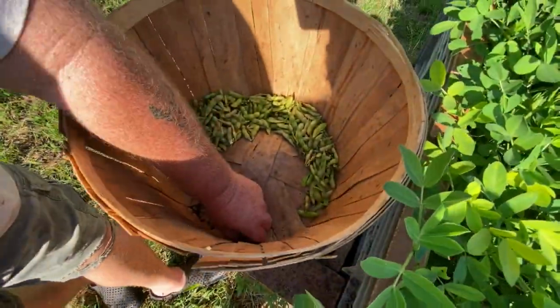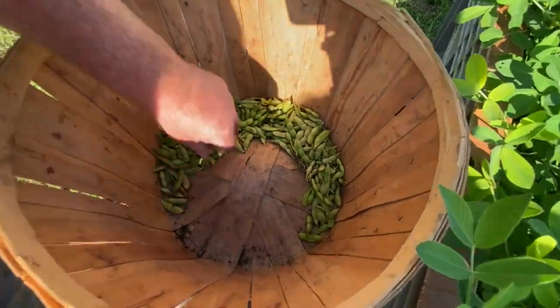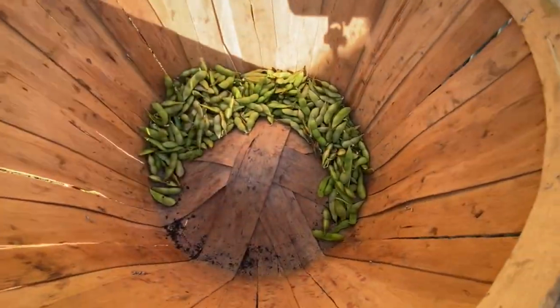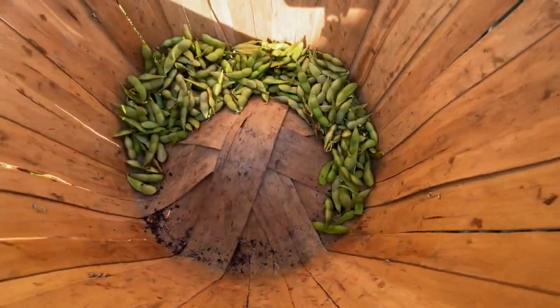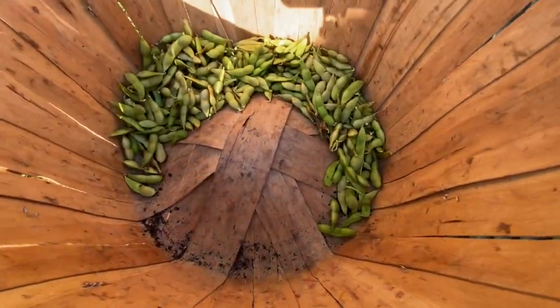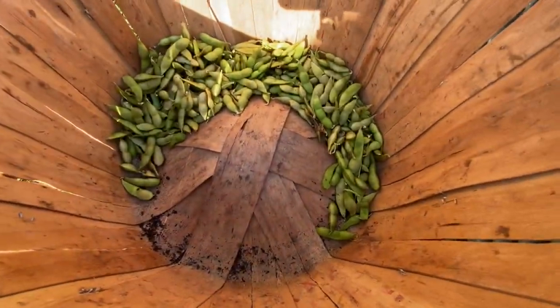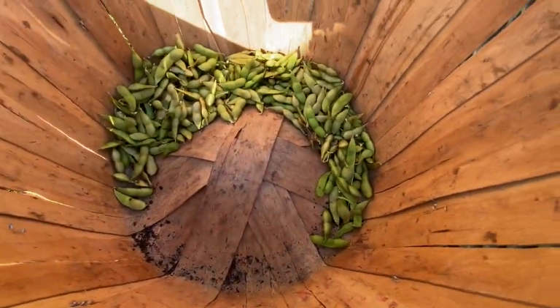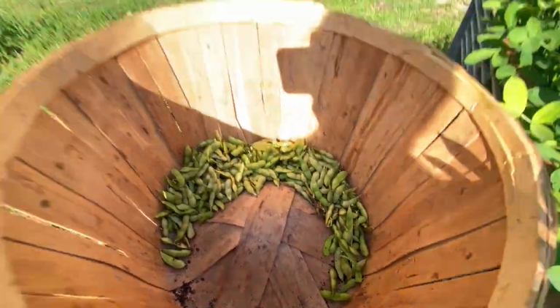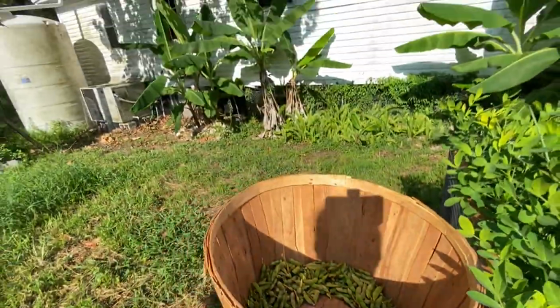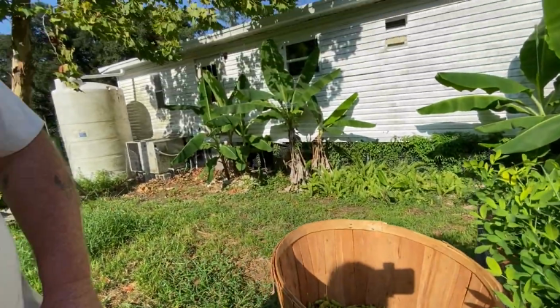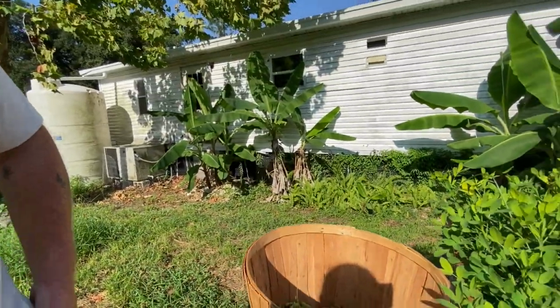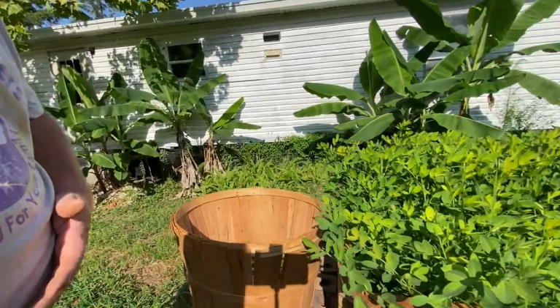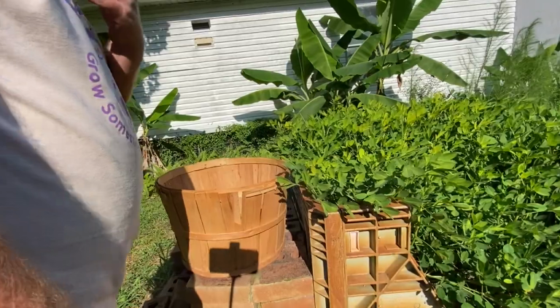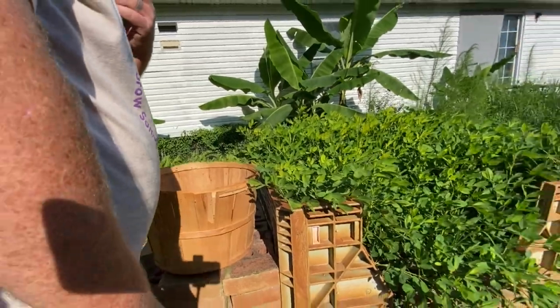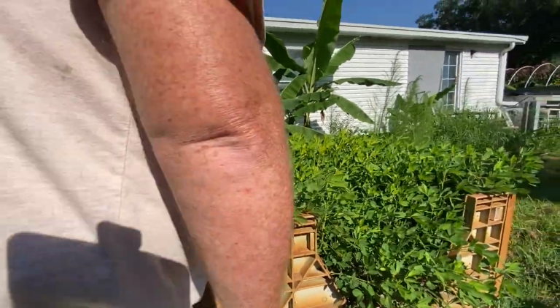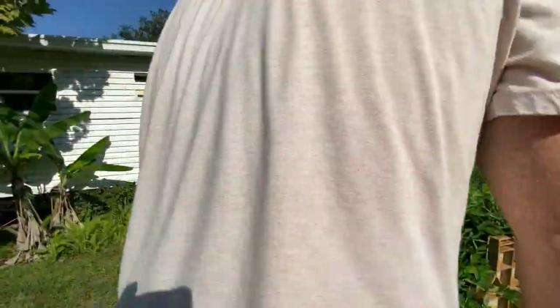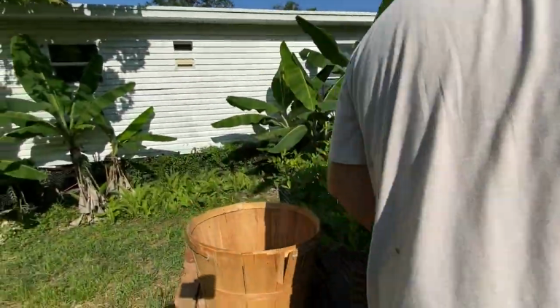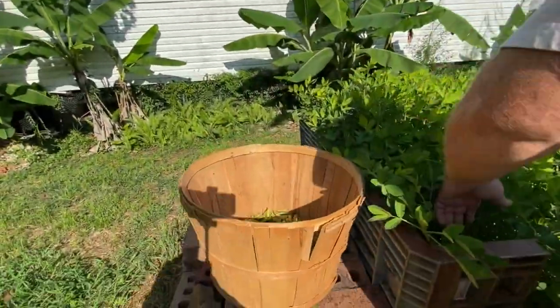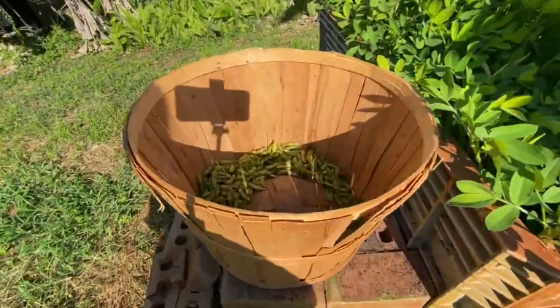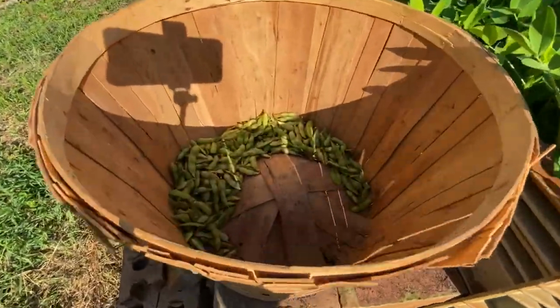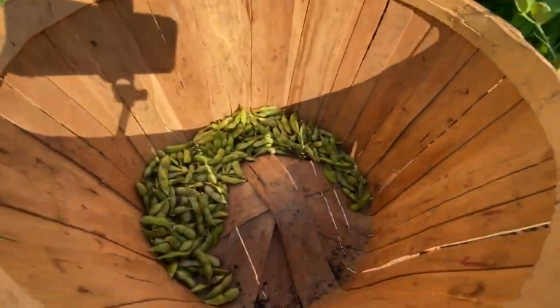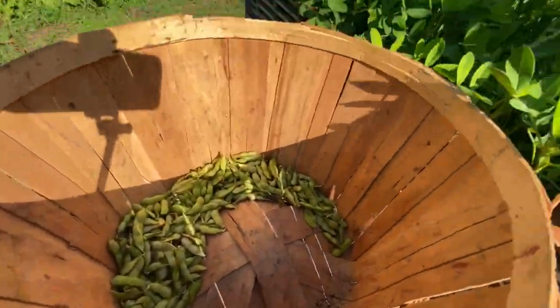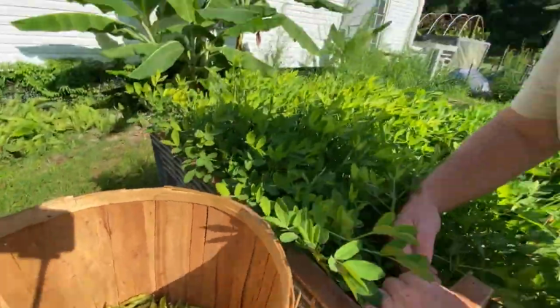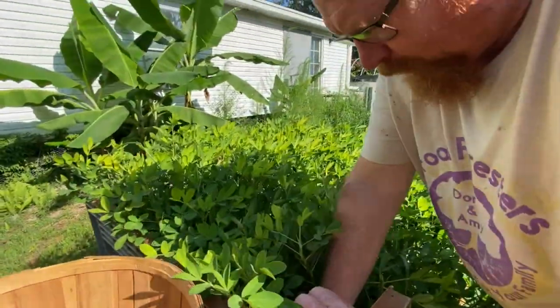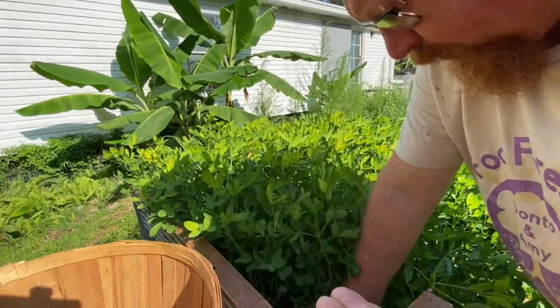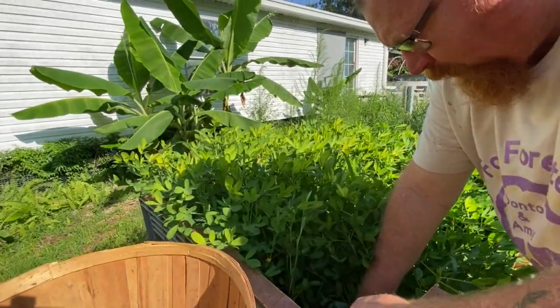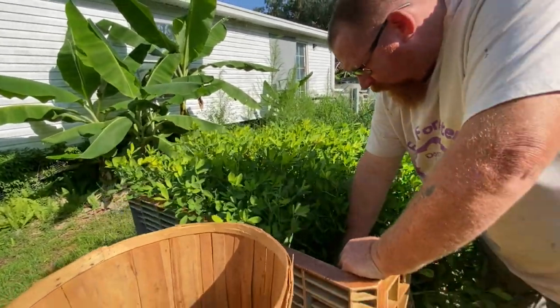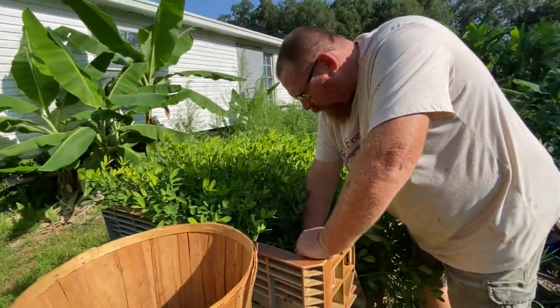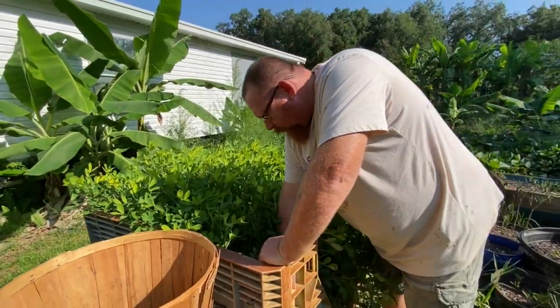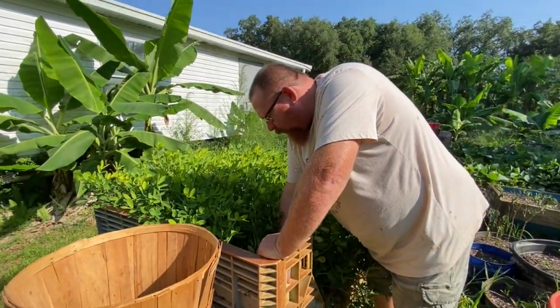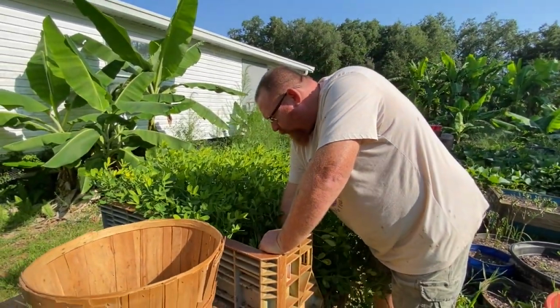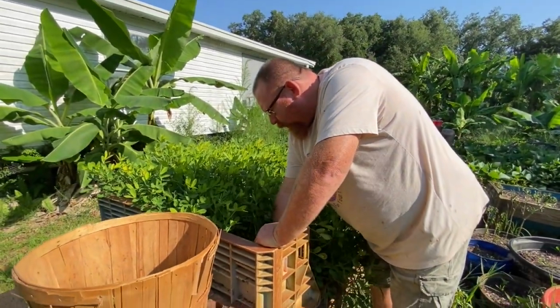That is what we got. This is like the third harvest. I'm going to save some of those seeds in here so I can replant in the fall and get a second harvest then.